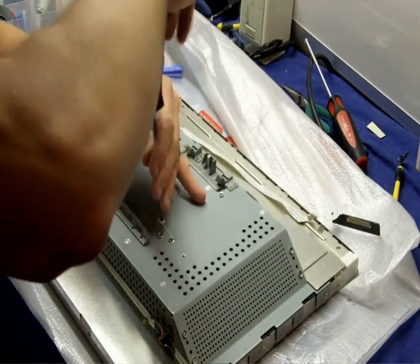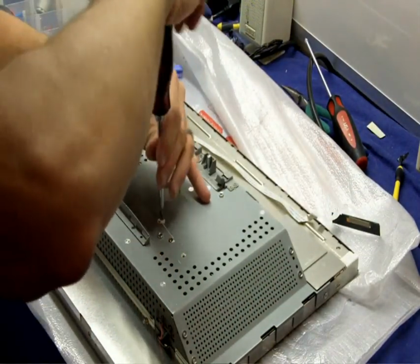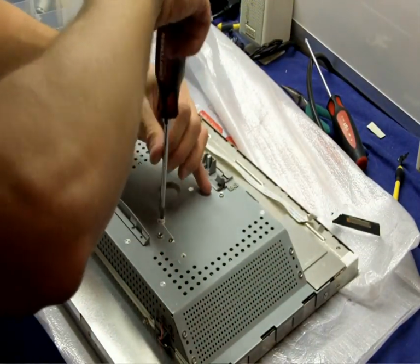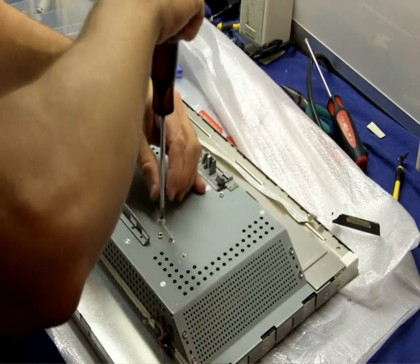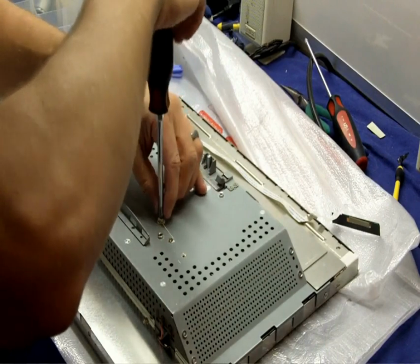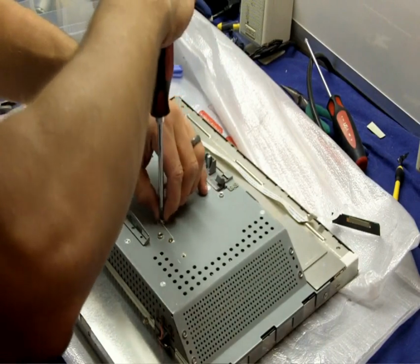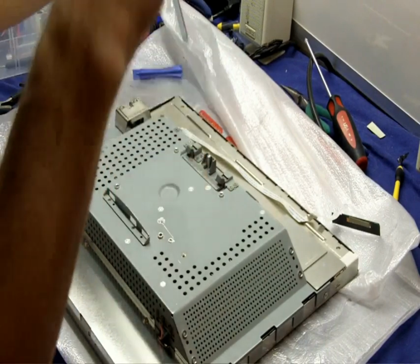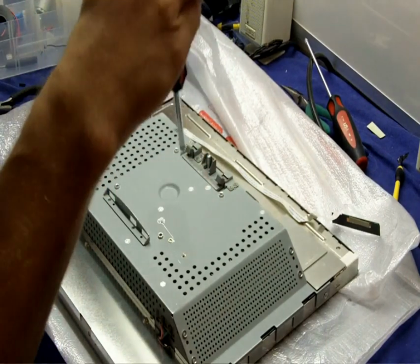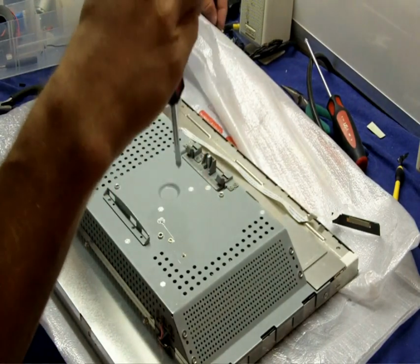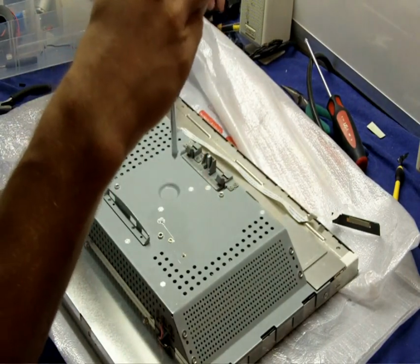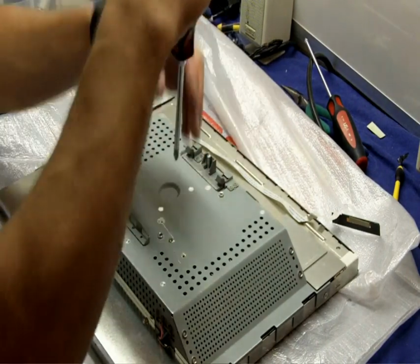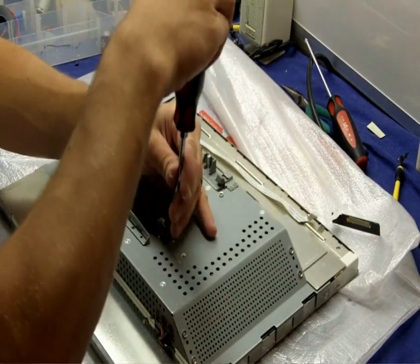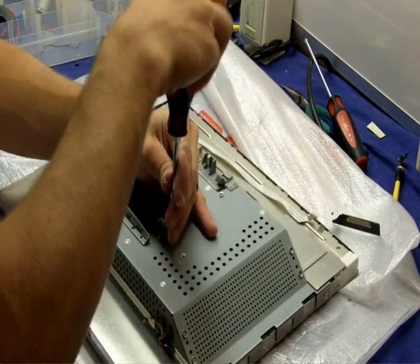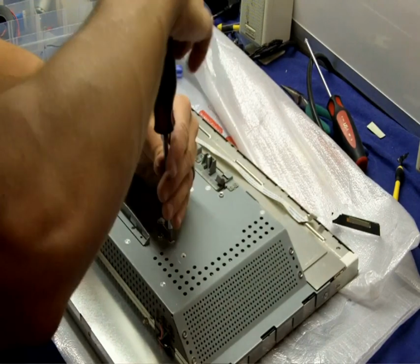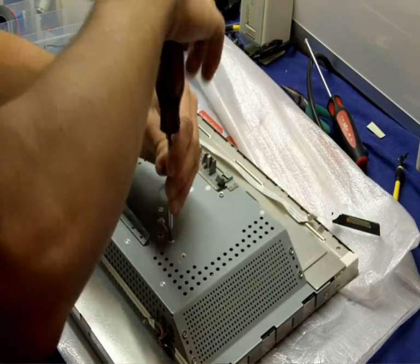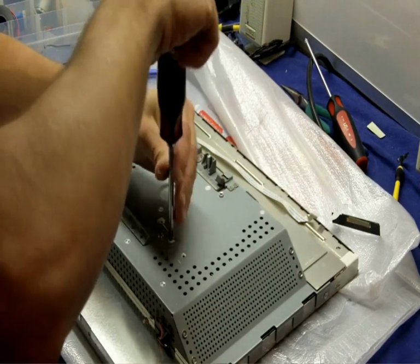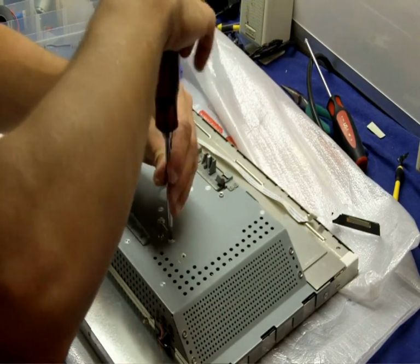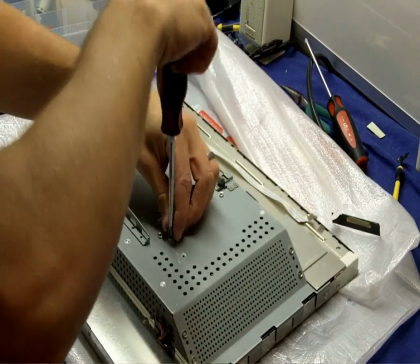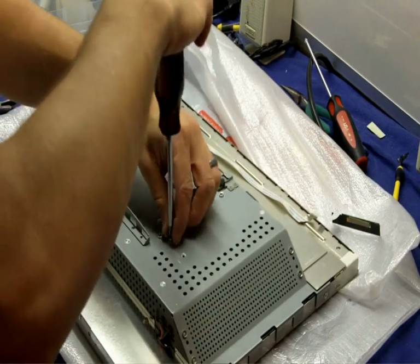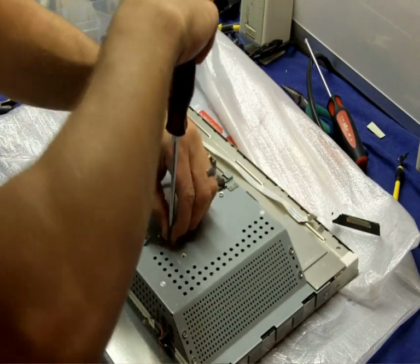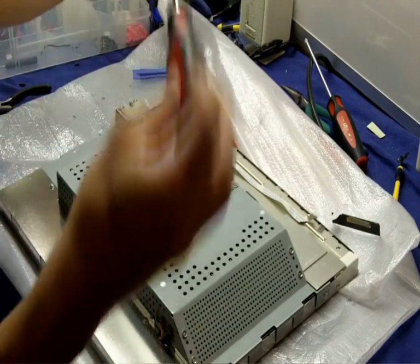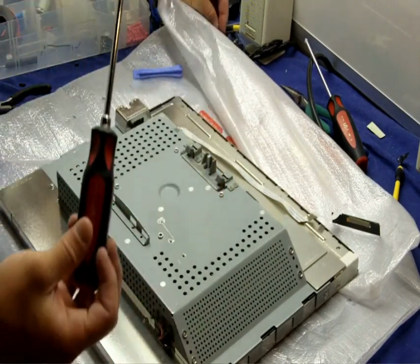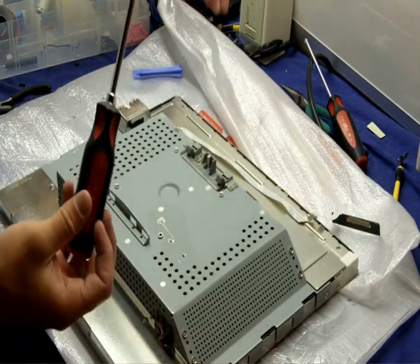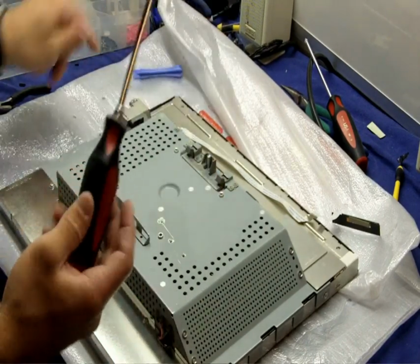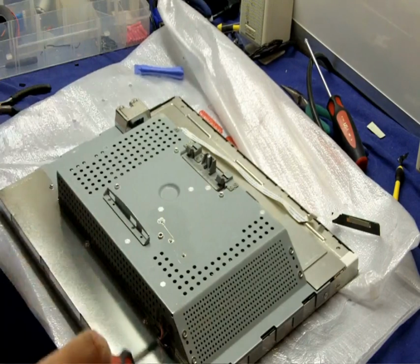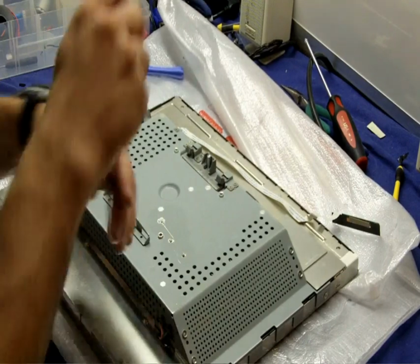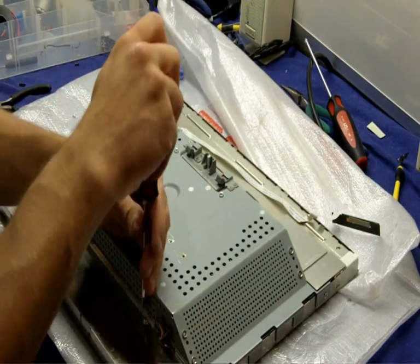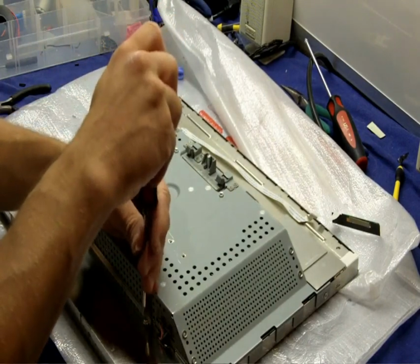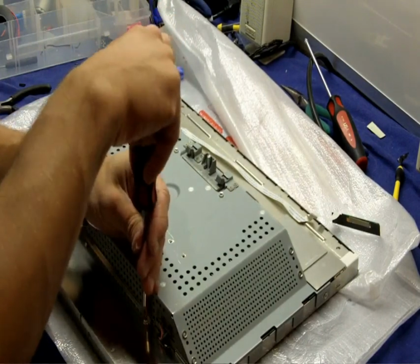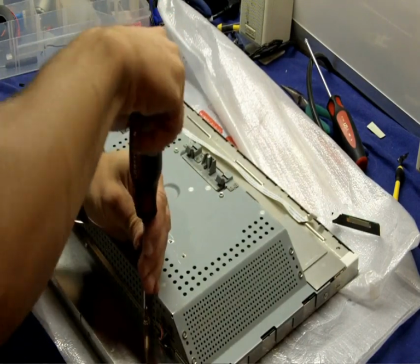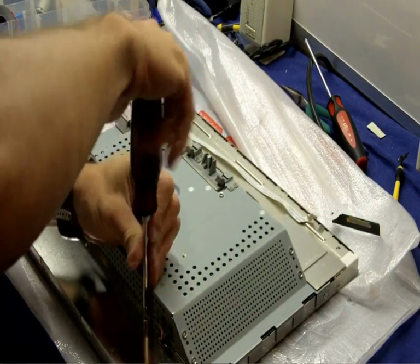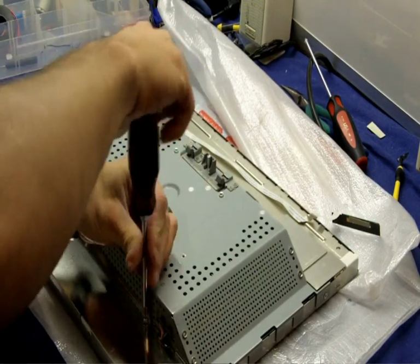Removing those screws will allow the actual board we'll be repairing to fall out. They have thermal compound on them so they are a little bit messy. You'll know them — there are two right next to each other and one slightly offset.